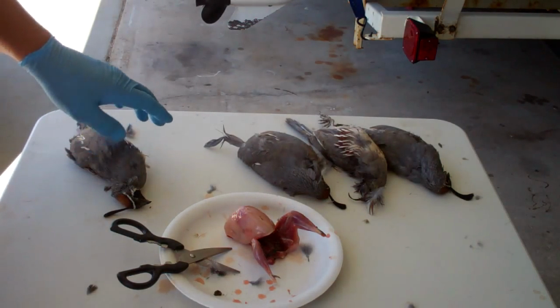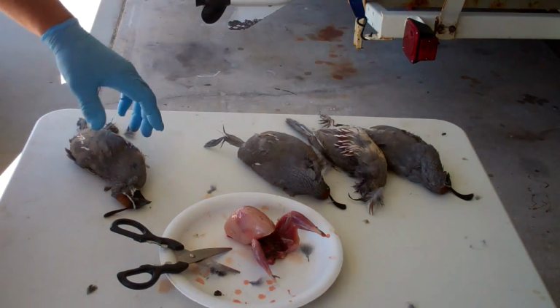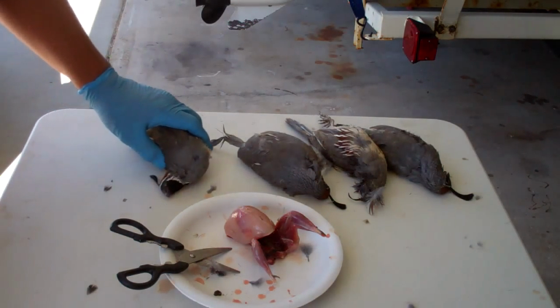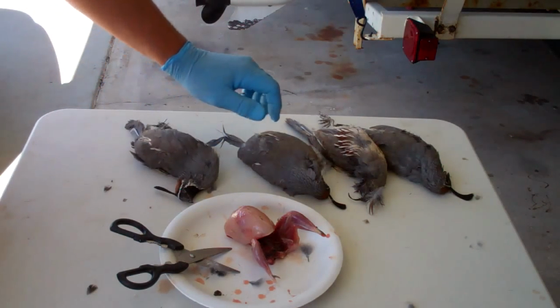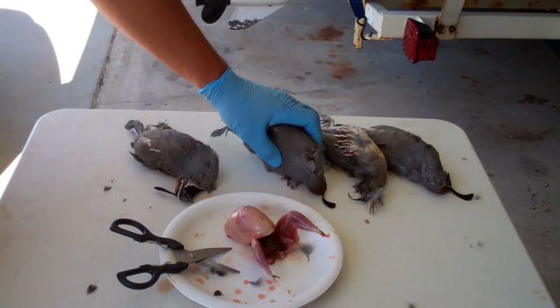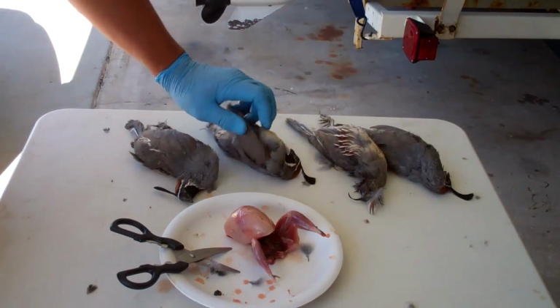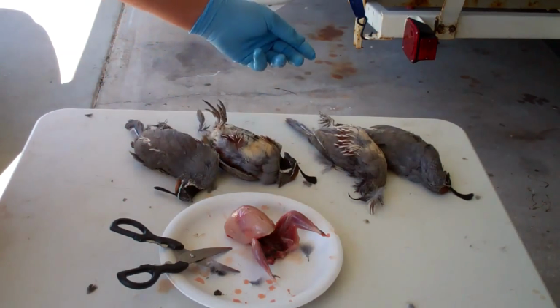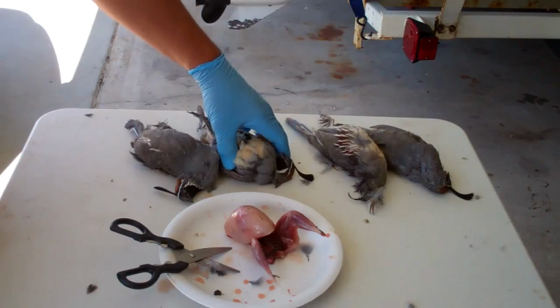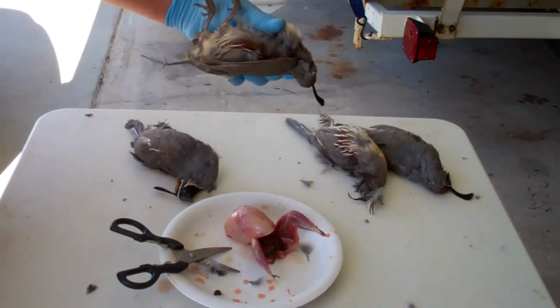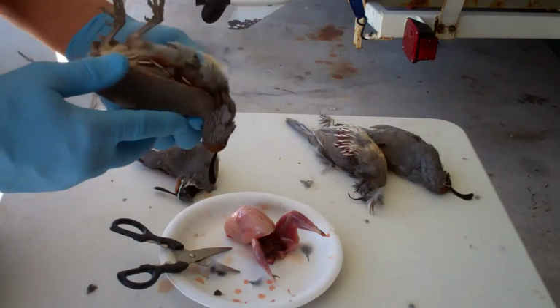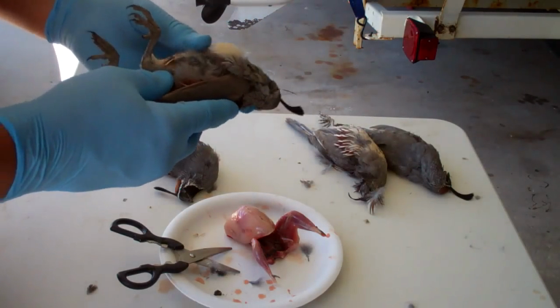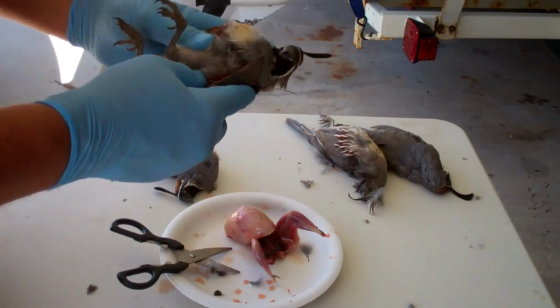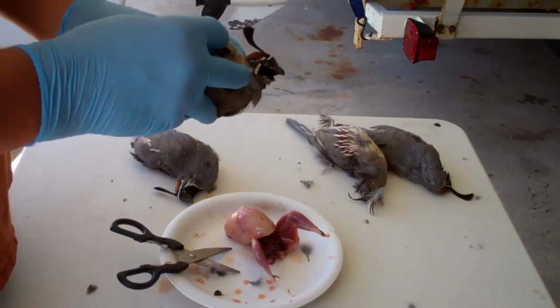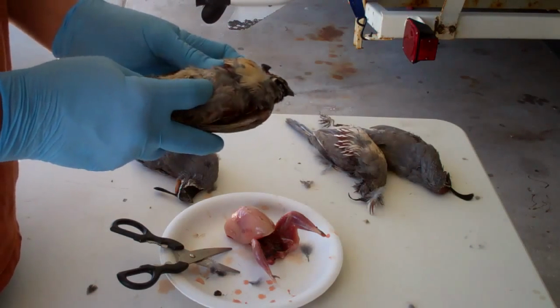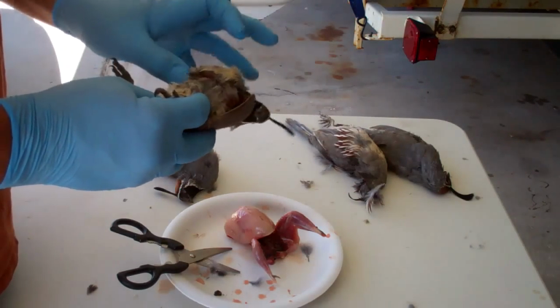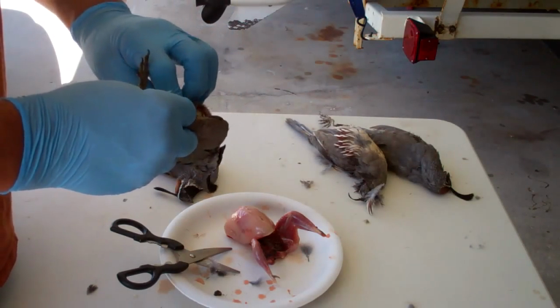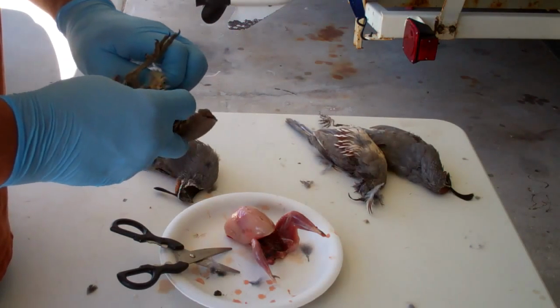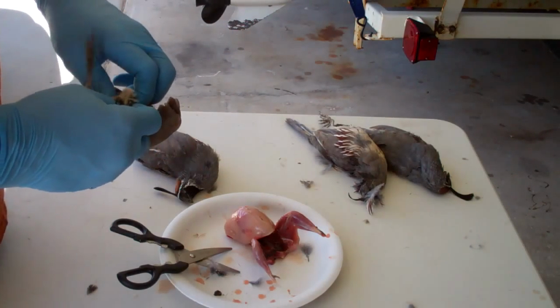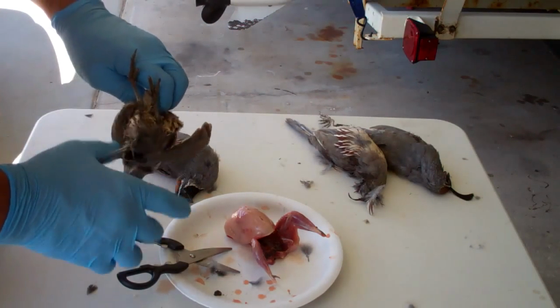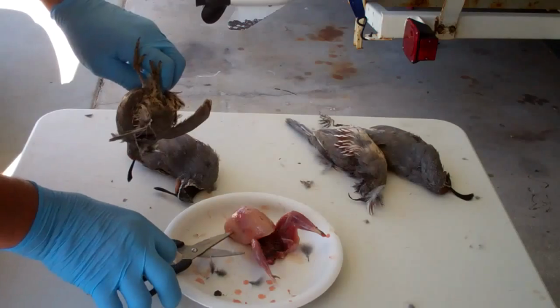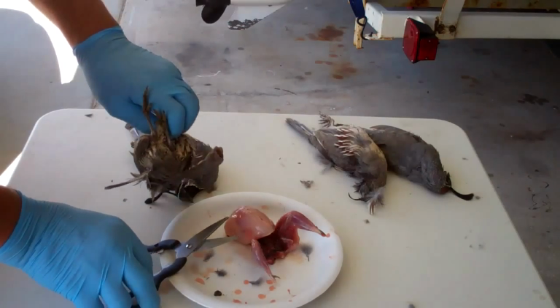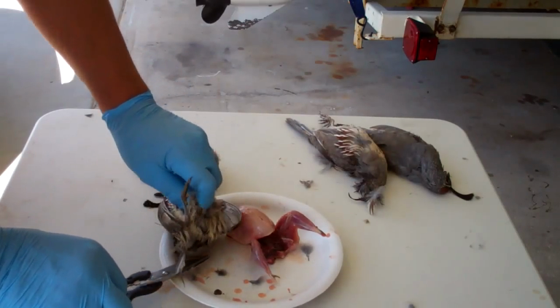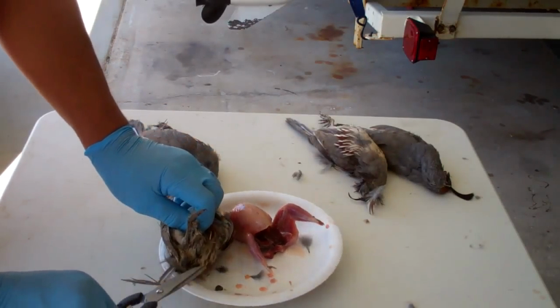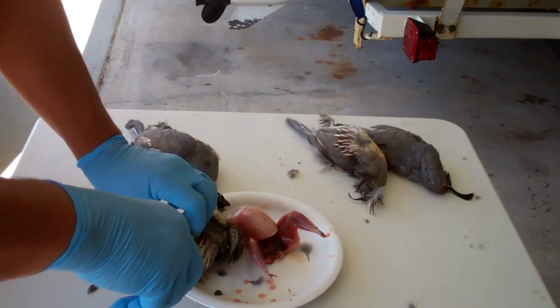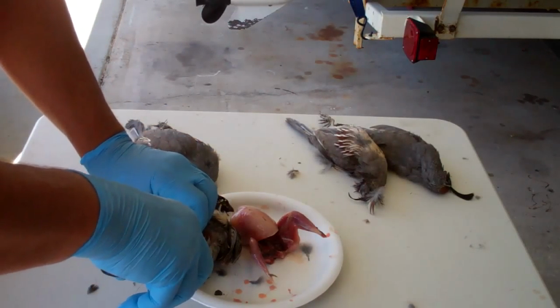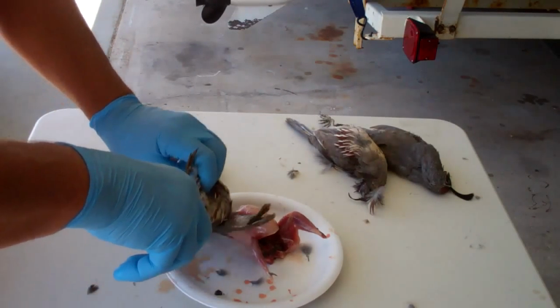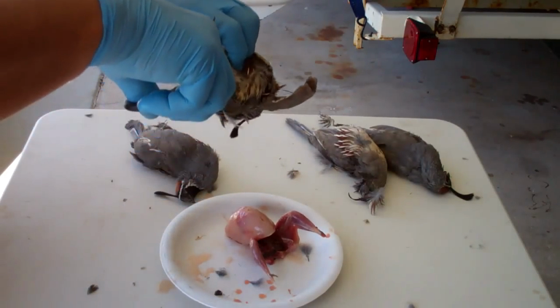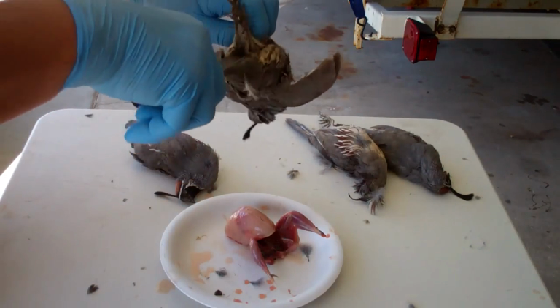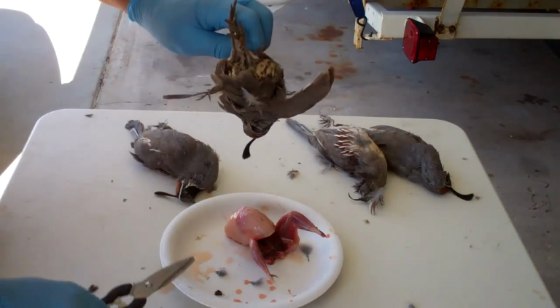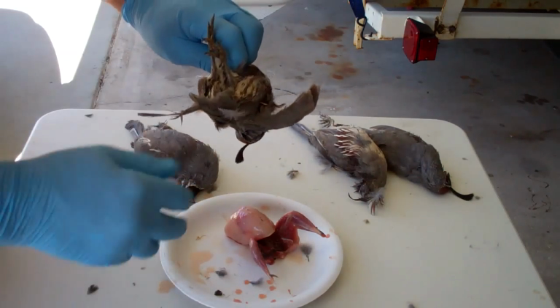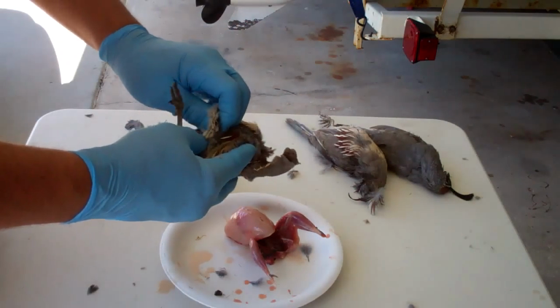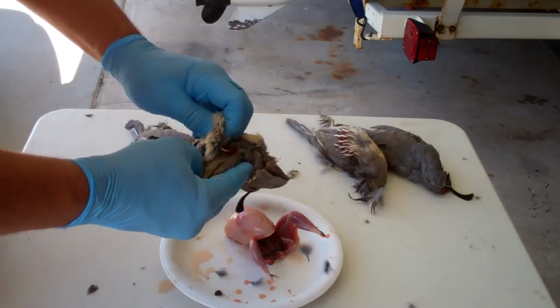I'm going to do a little demonstration on how to clean a quail. These are fresh Gambel's quail from the Mojave. You can see I already cleaned one. I didn't like where I was holding it in the picture, so I'm going to do it again.